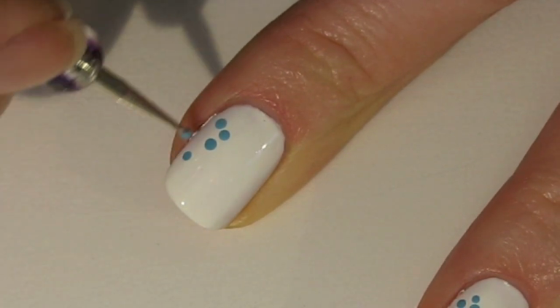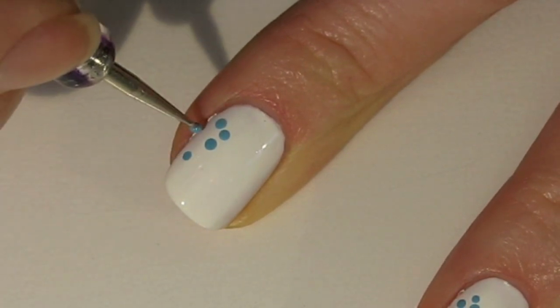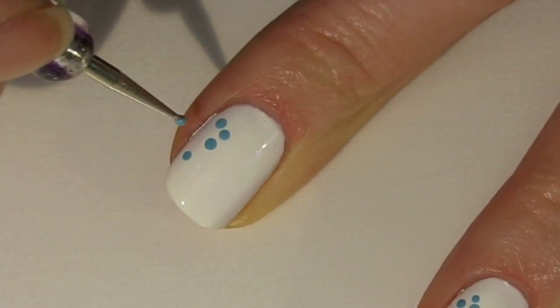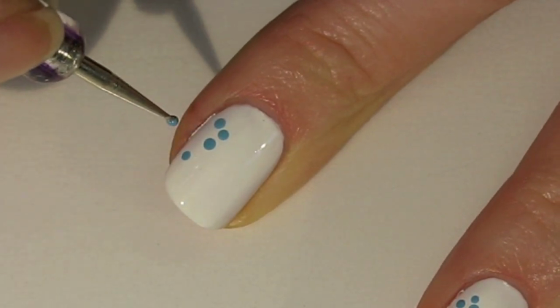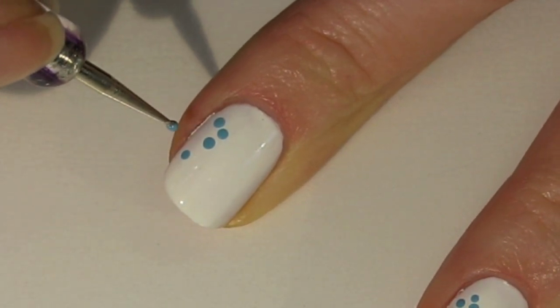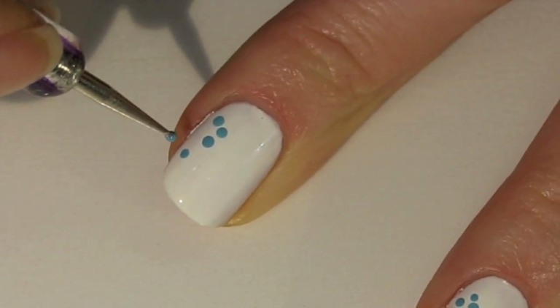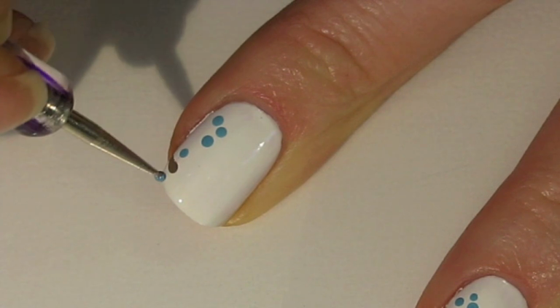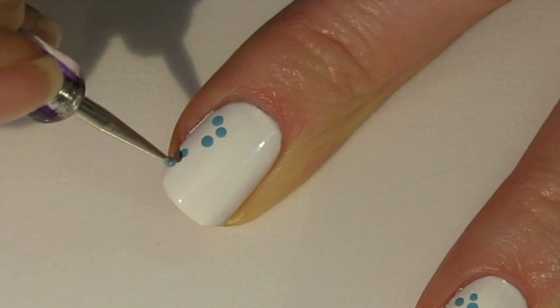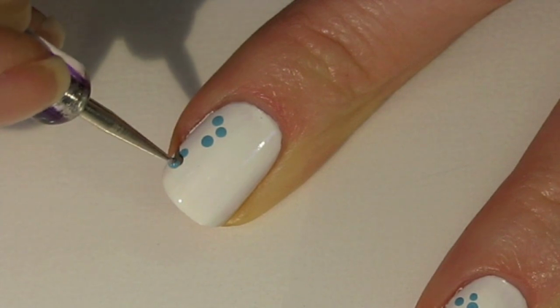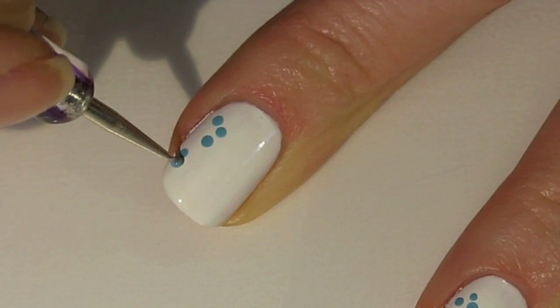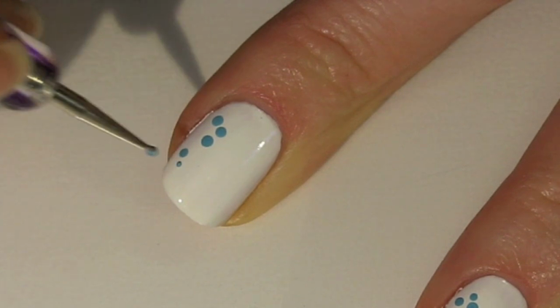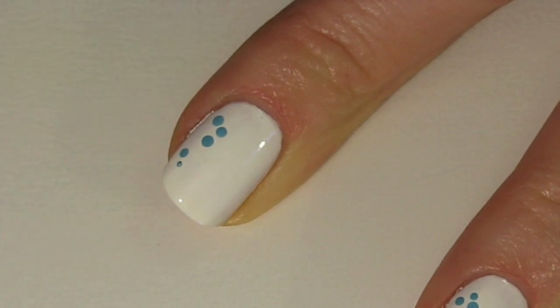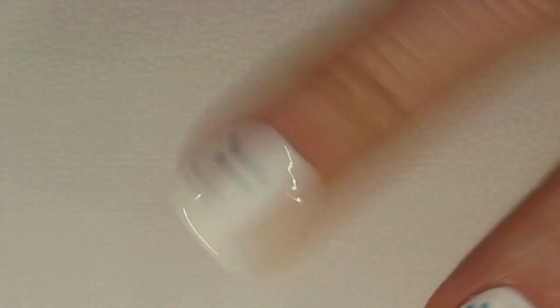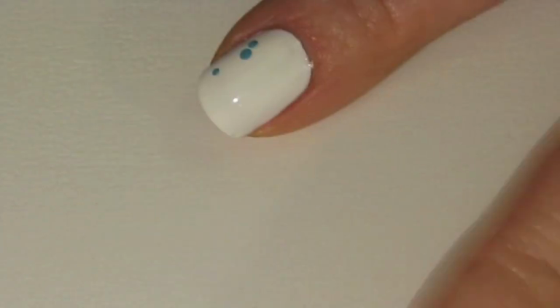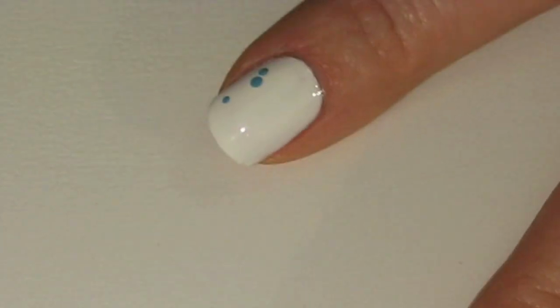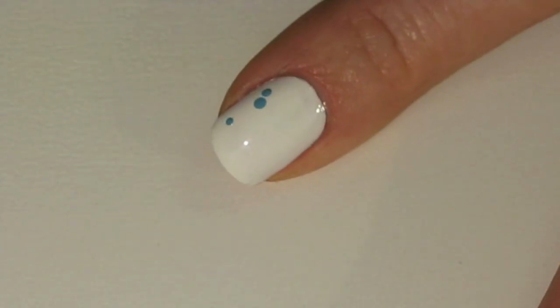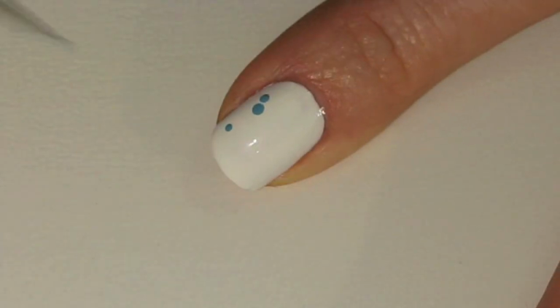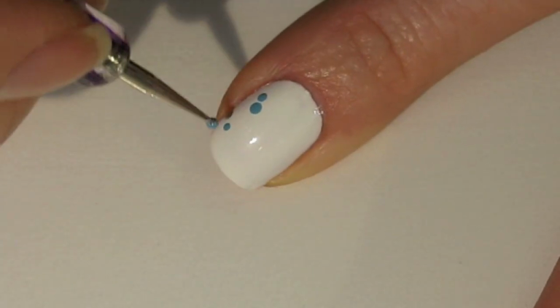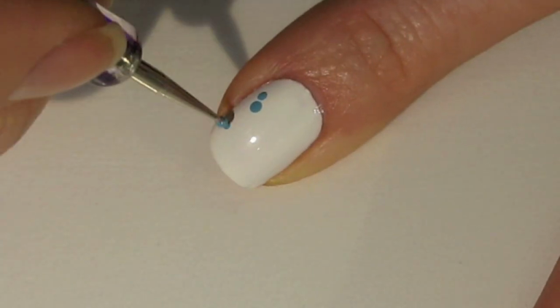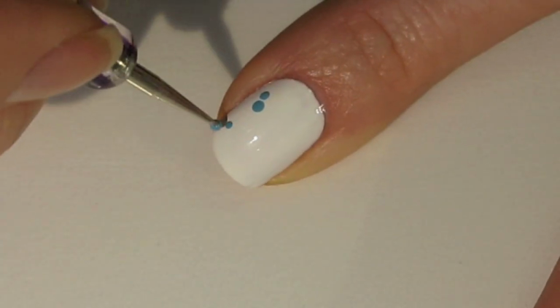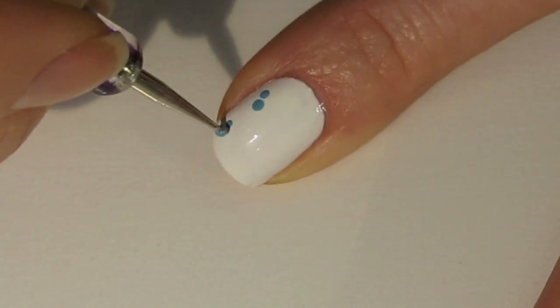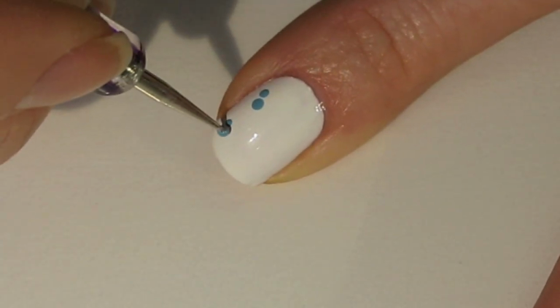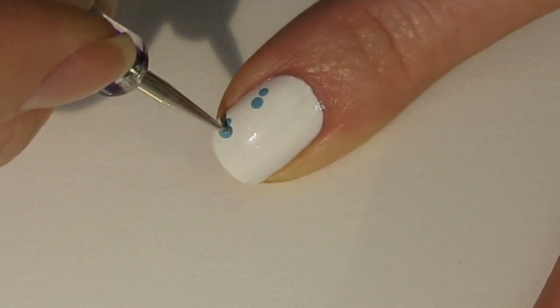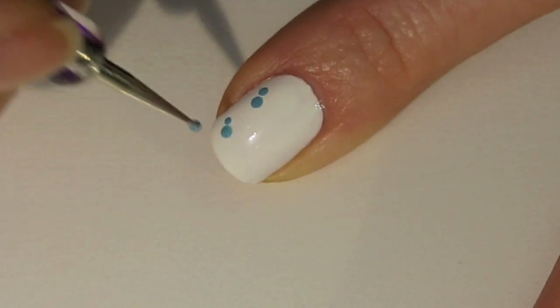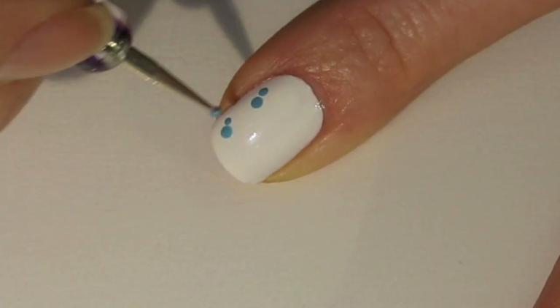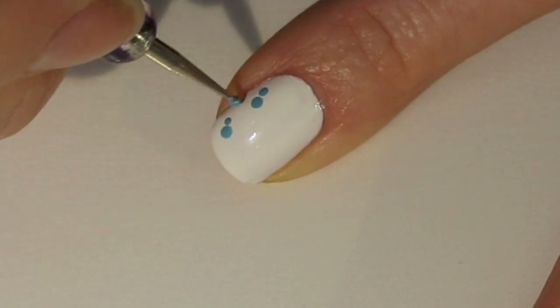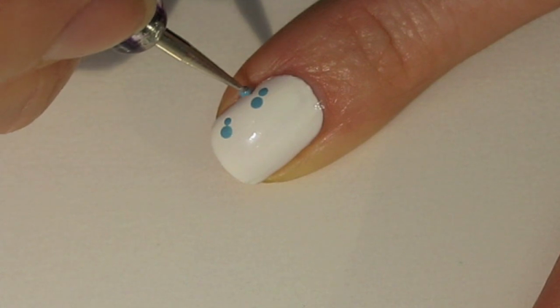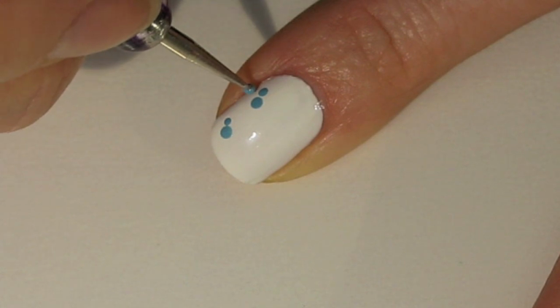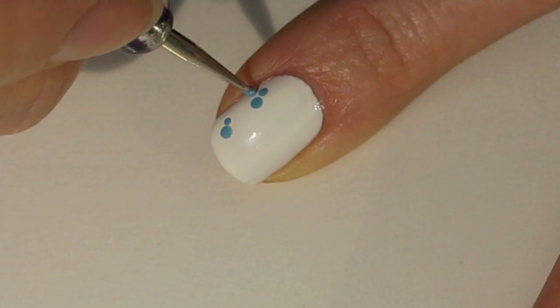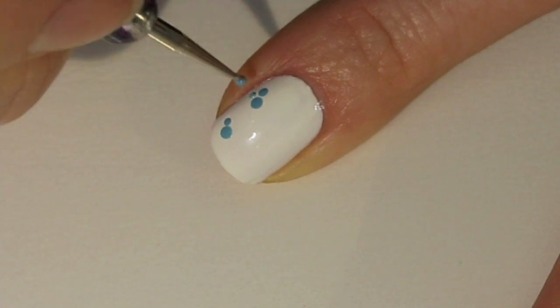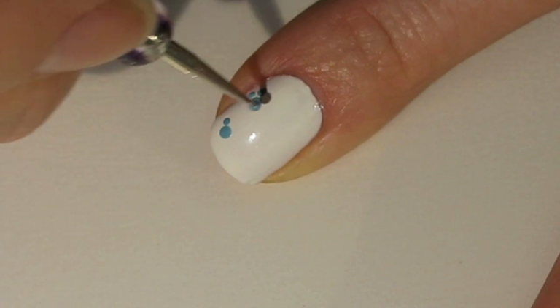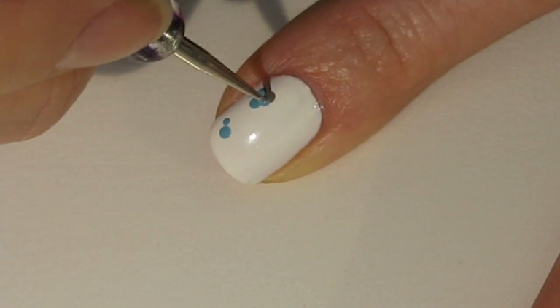I'm just going to start on one side of the nail using a very light blue. This light blue is from American Apparel and it's called The Valley.